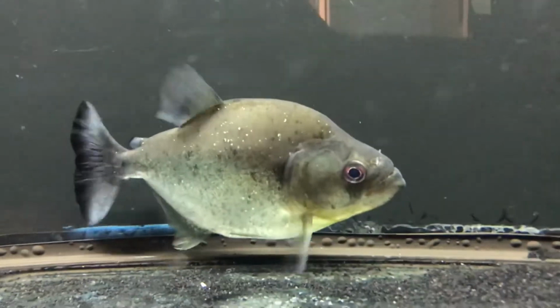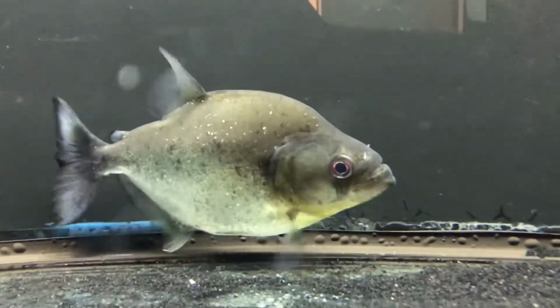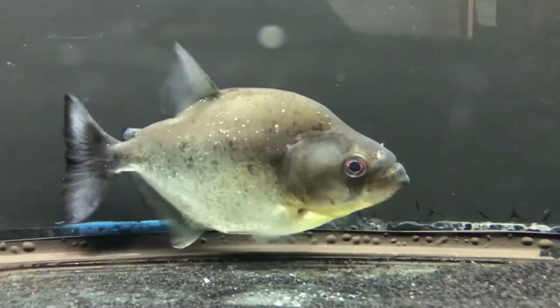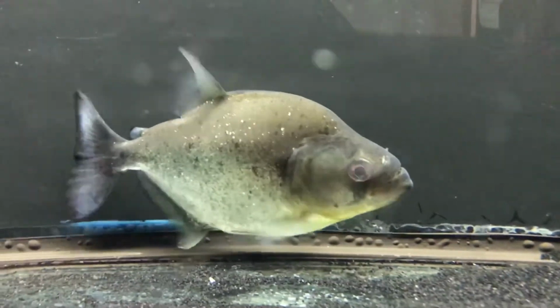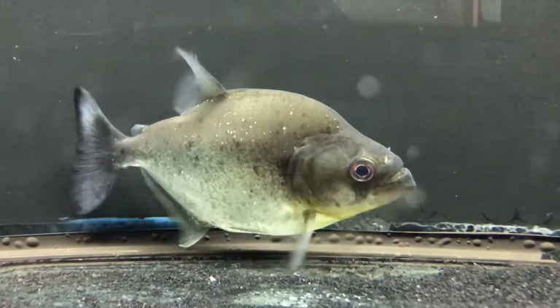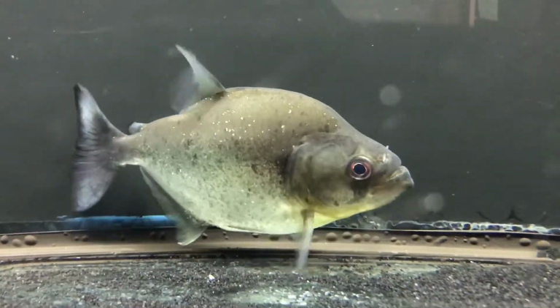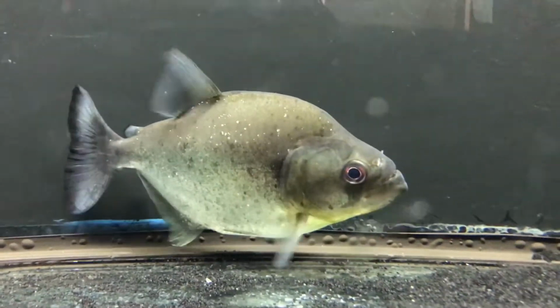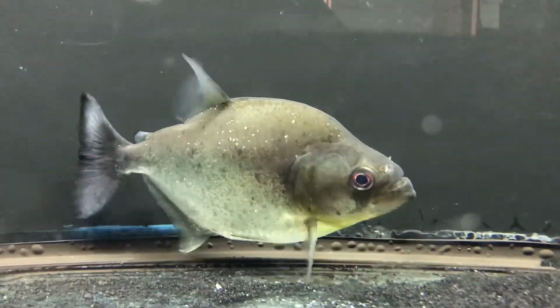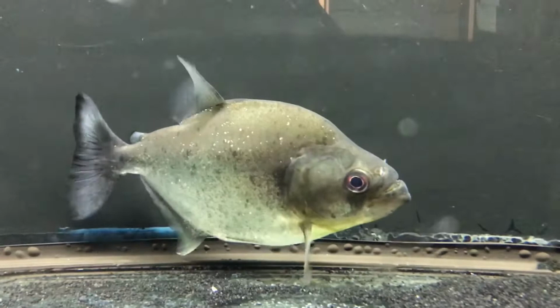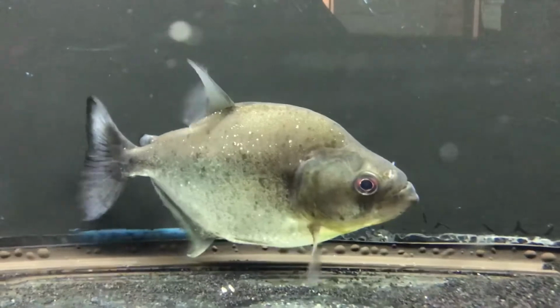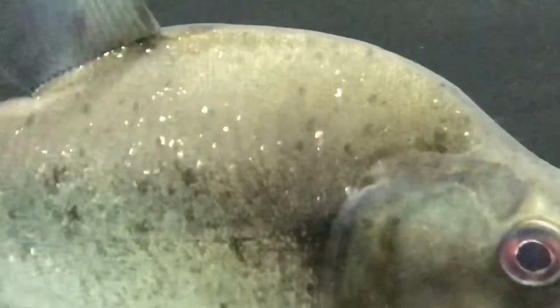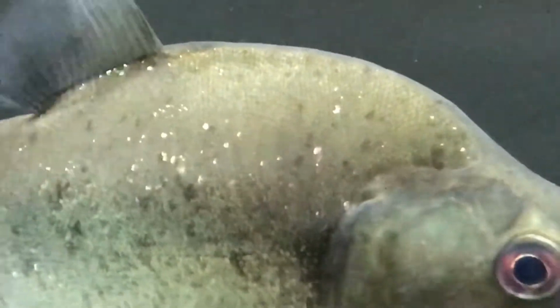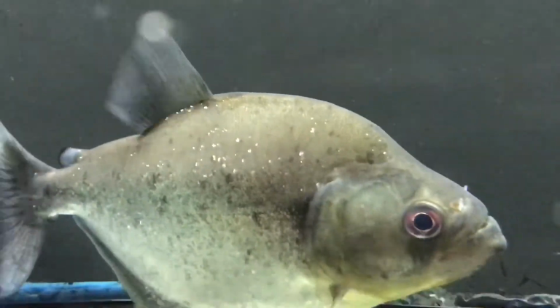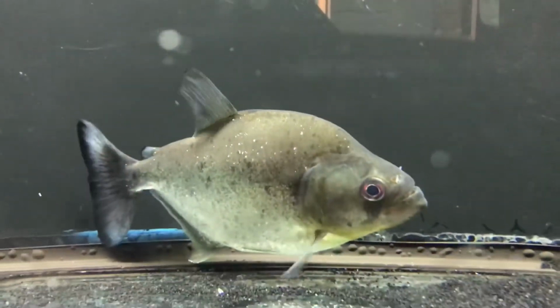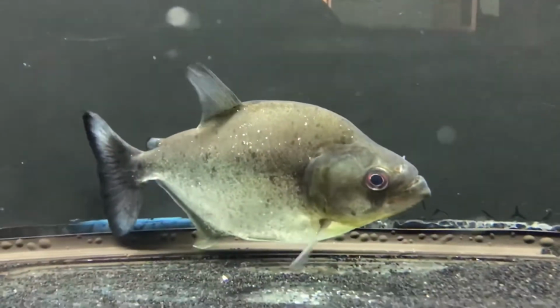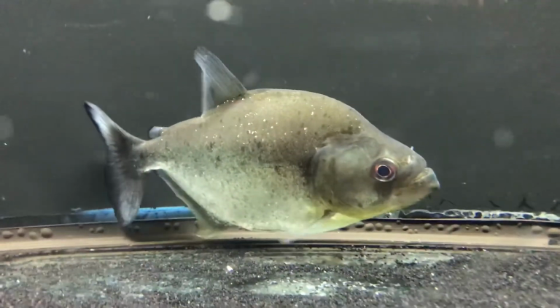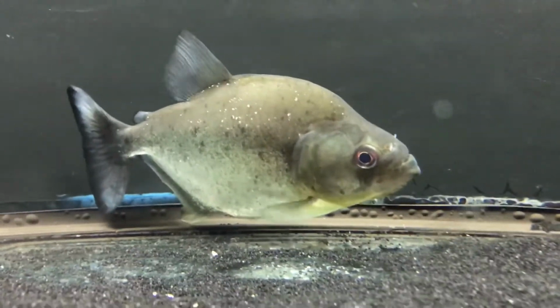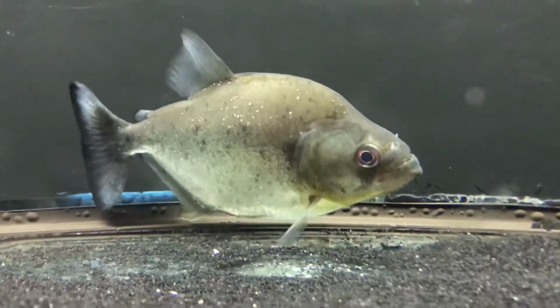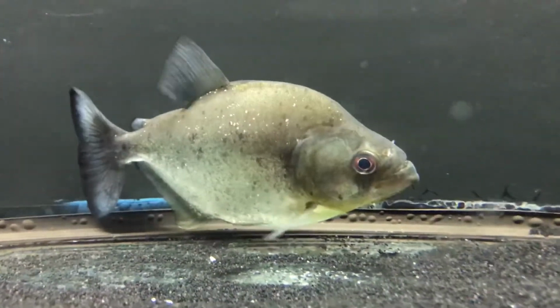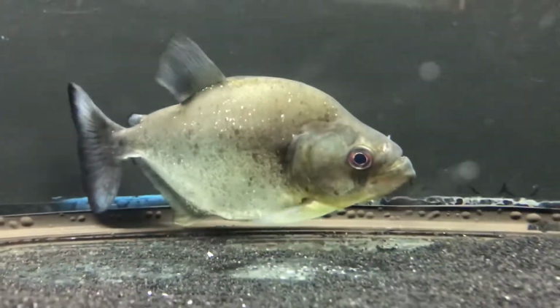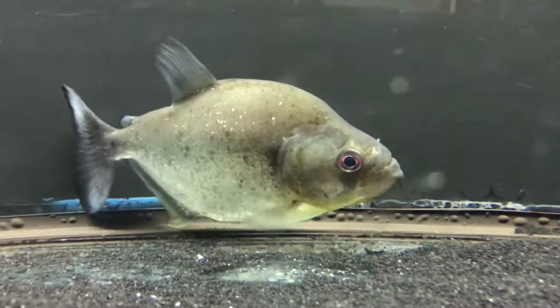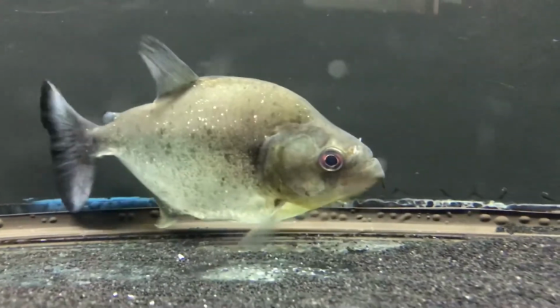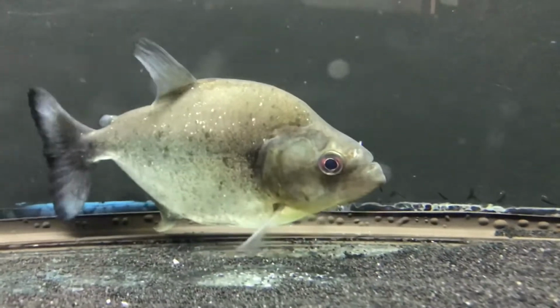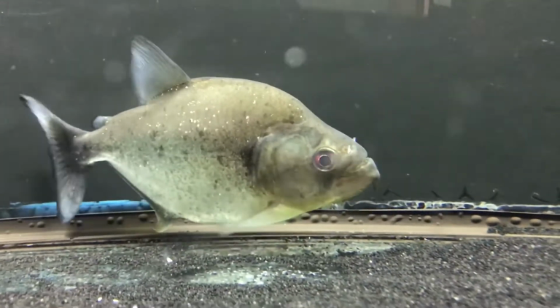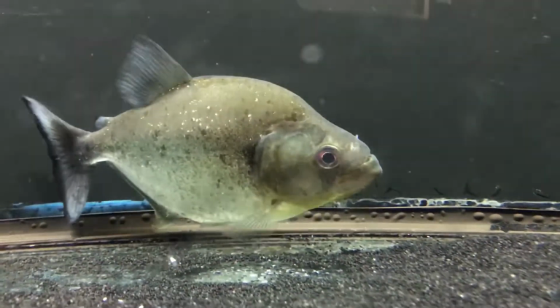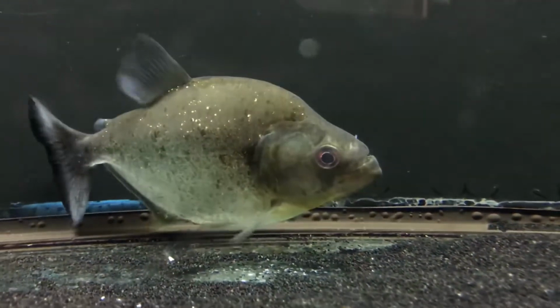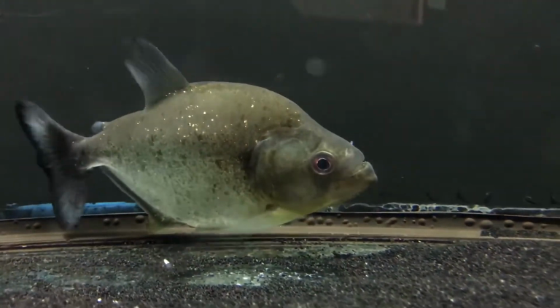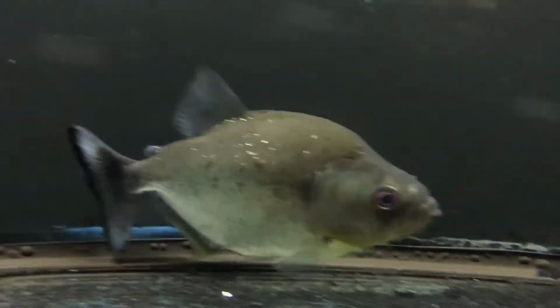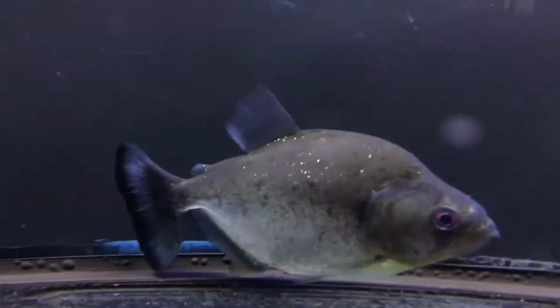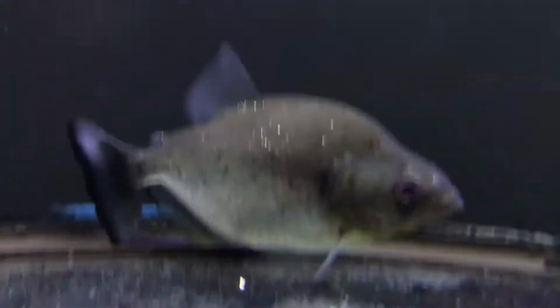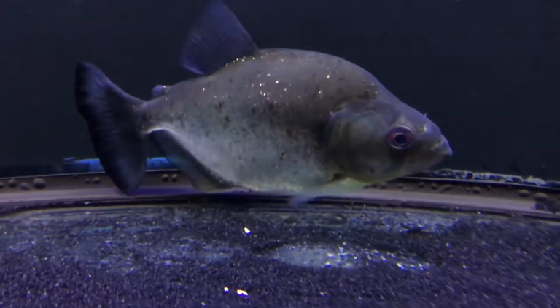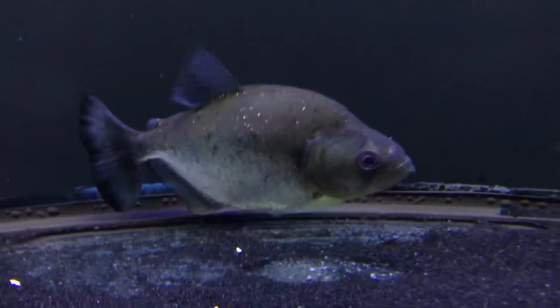Speckled red-eye piranha, and just a perfect specimen like I said, shown under good light. I'll give you guys some feedings.